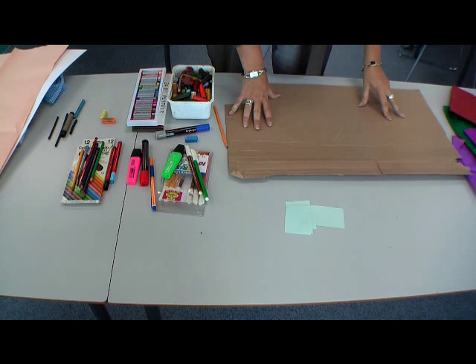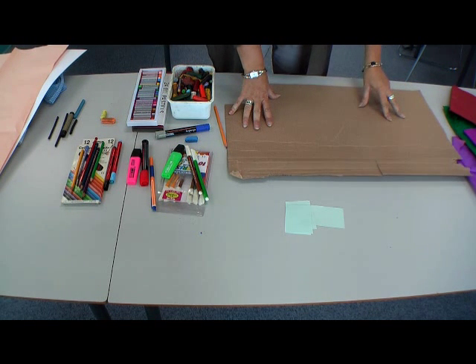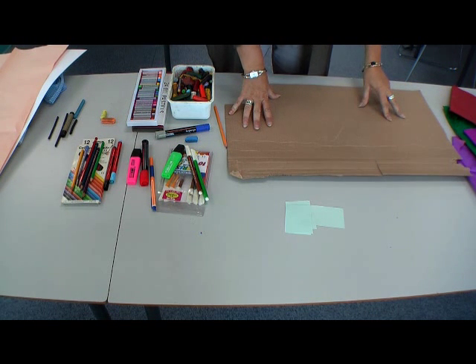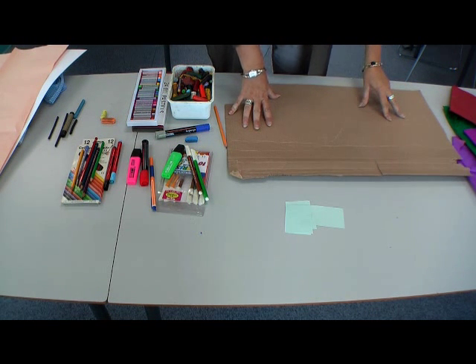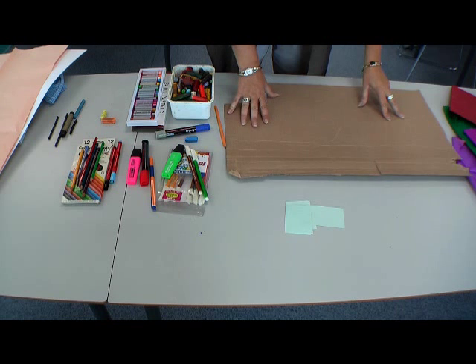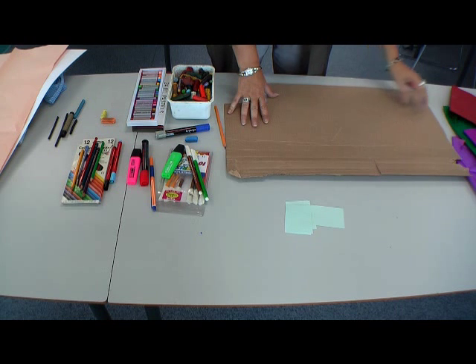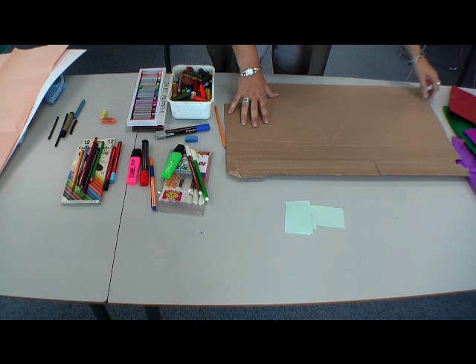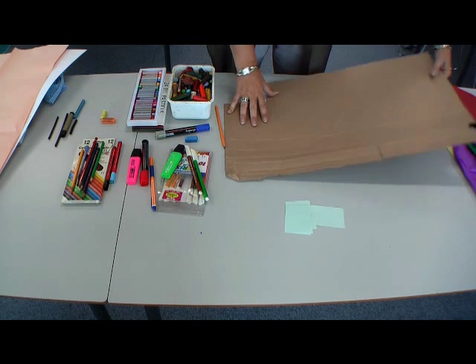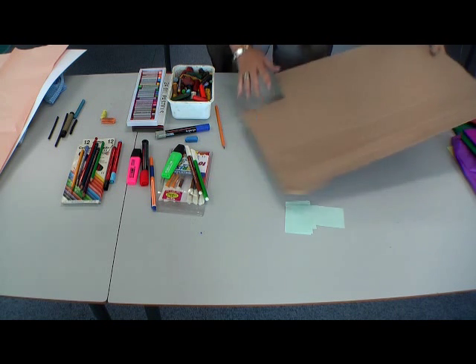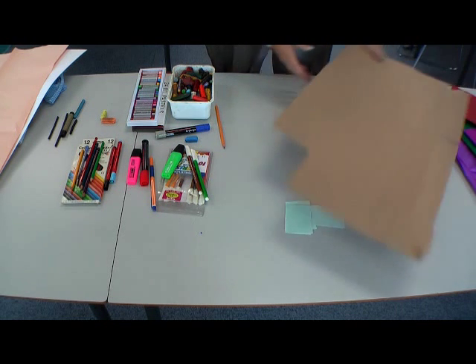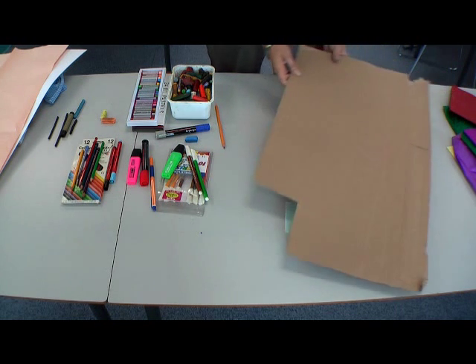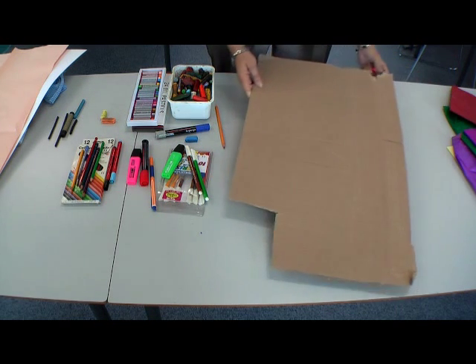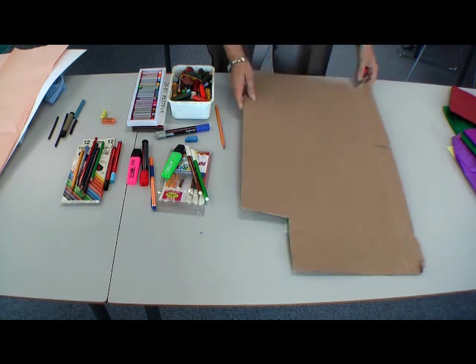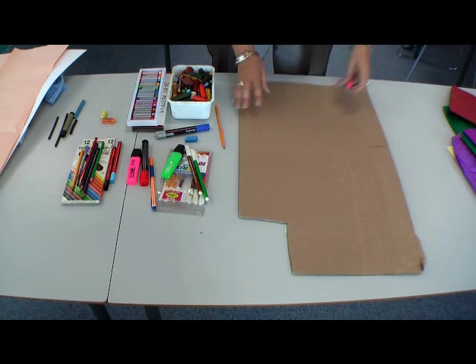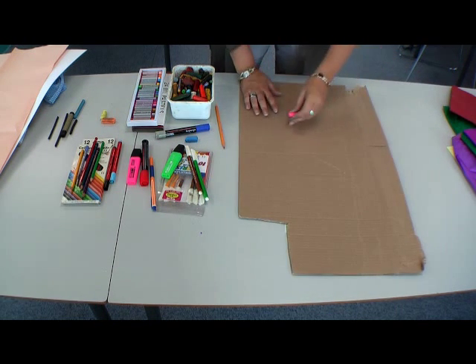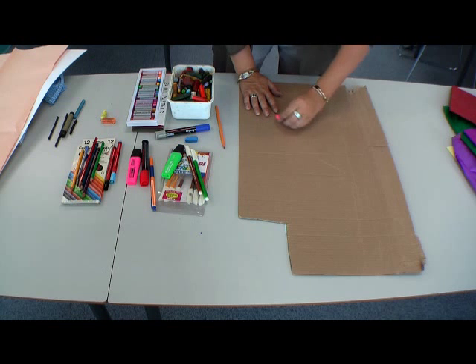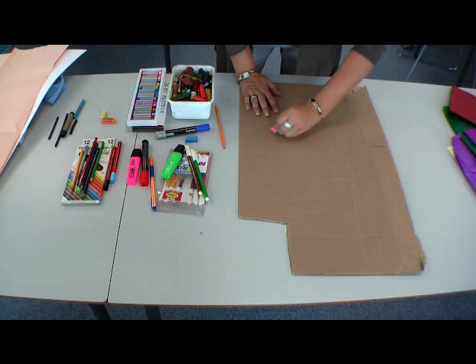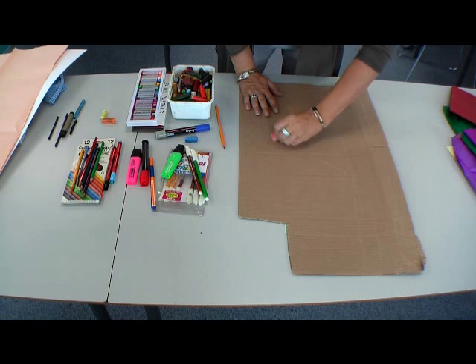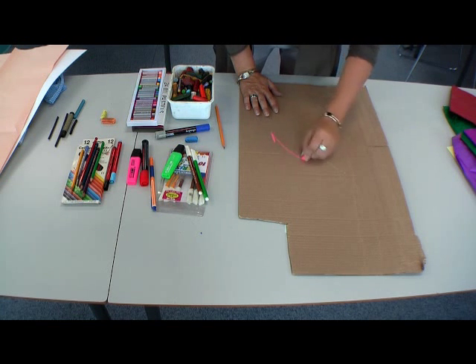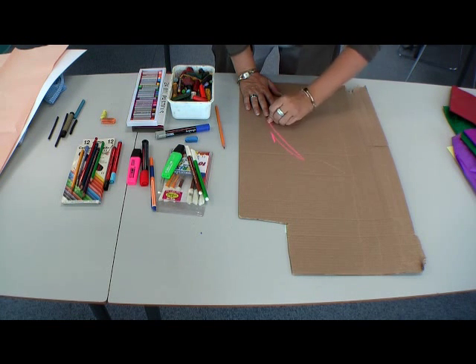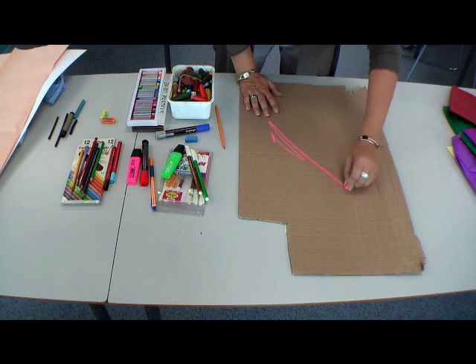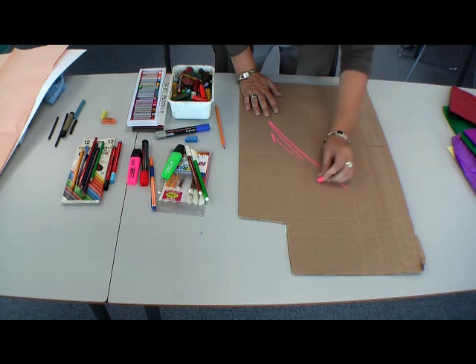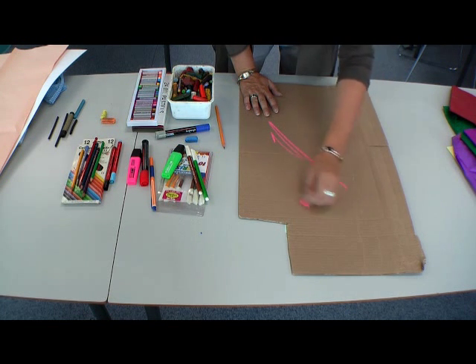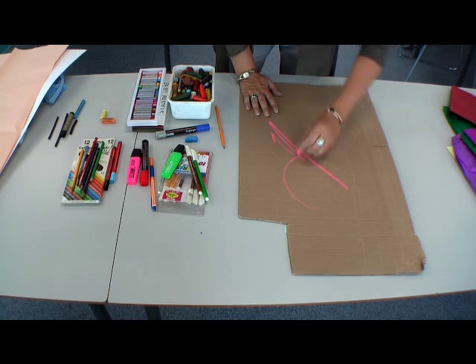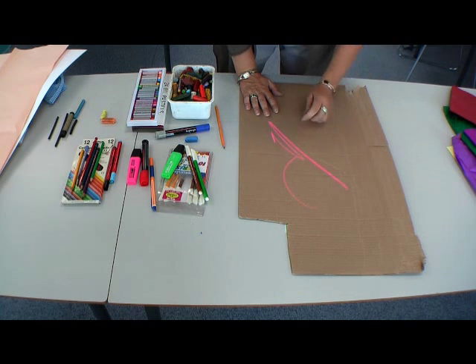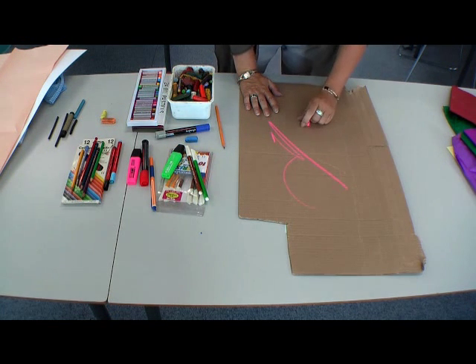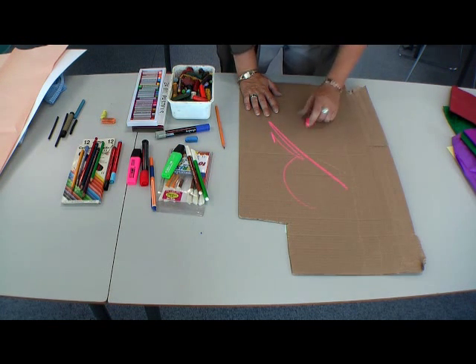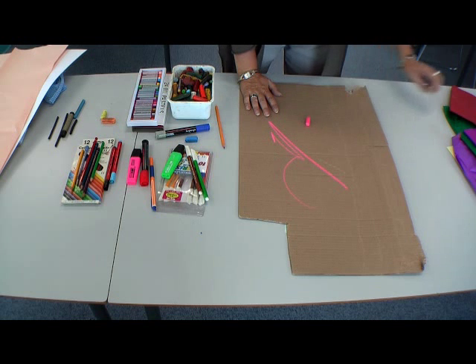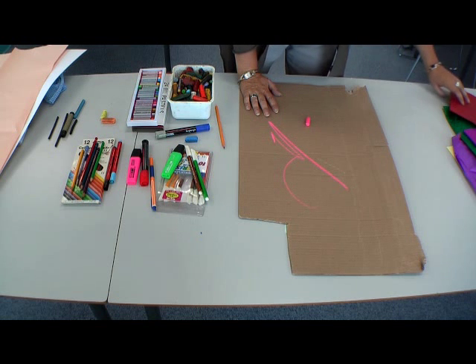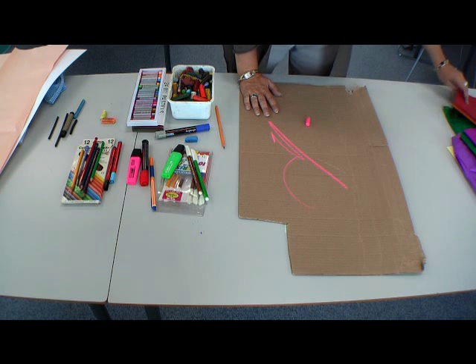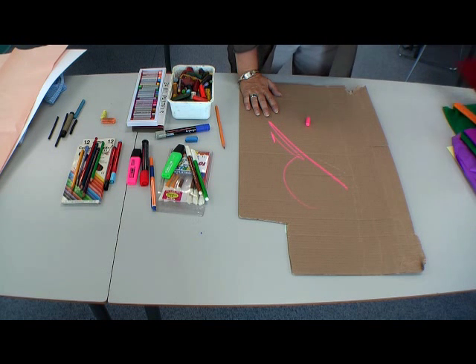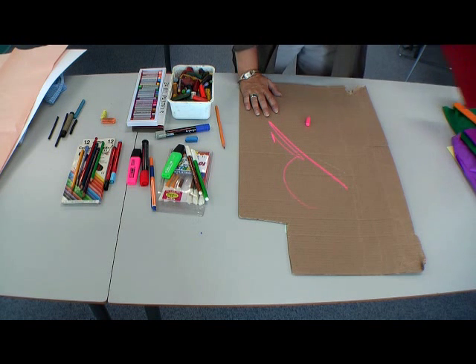So larger sheets are easily available. Cardboard is another option — you can get it from many shops who will be very happy to give it to you, and children like it. It's a nice sturdy base for children to work on or draw on.